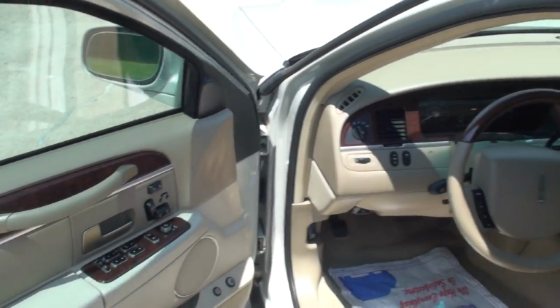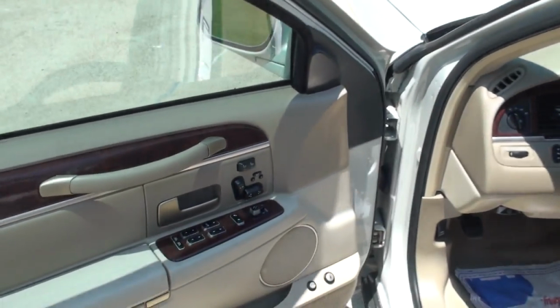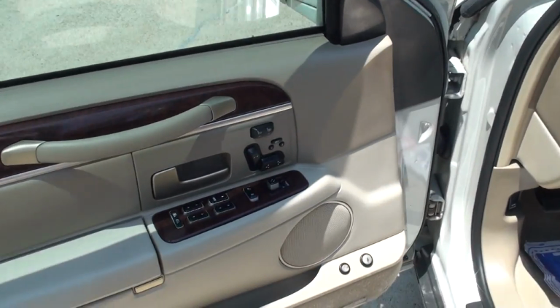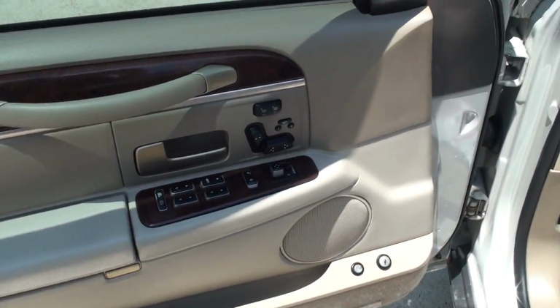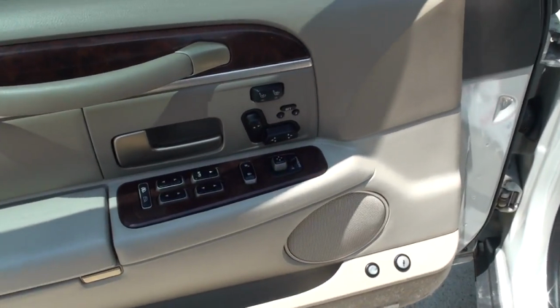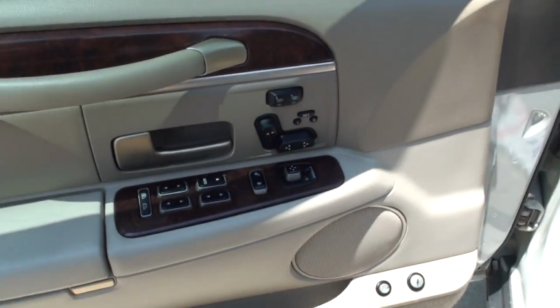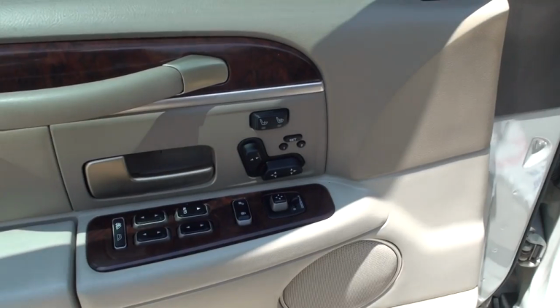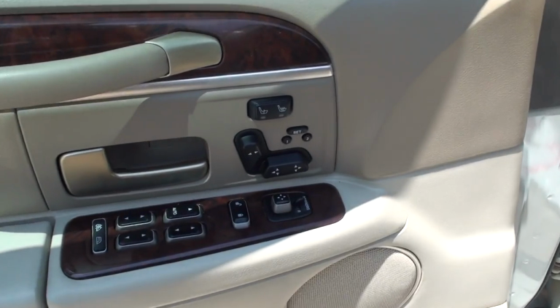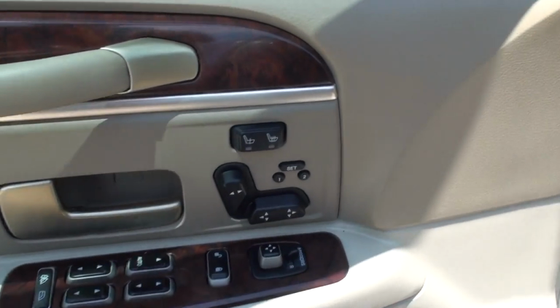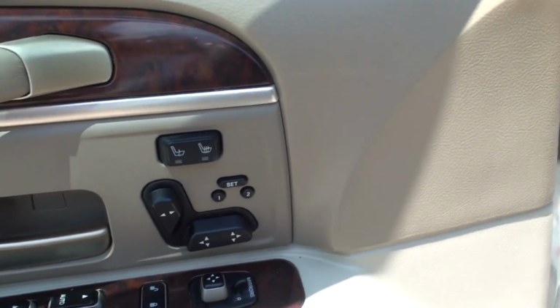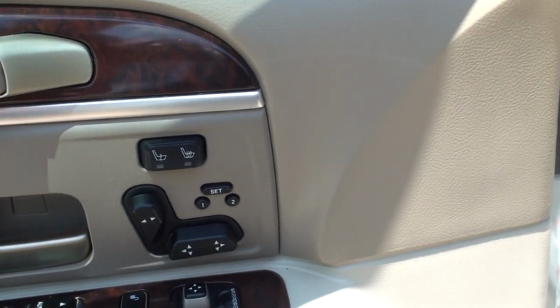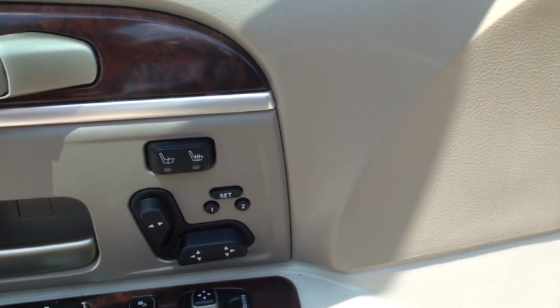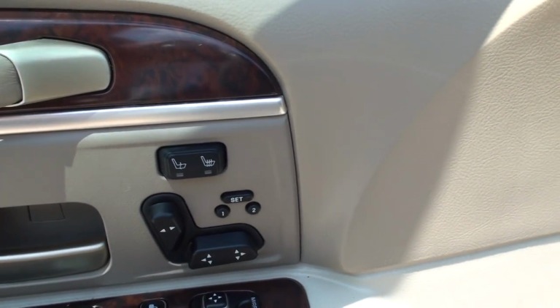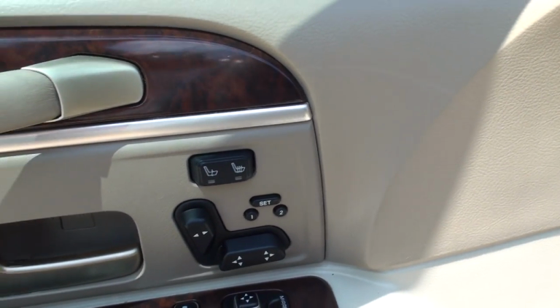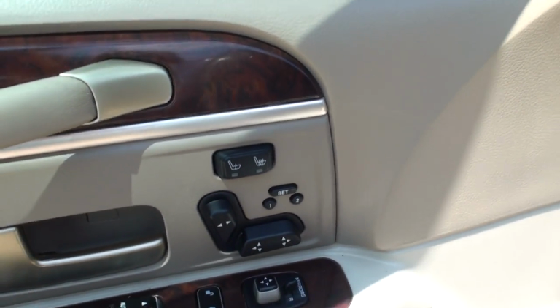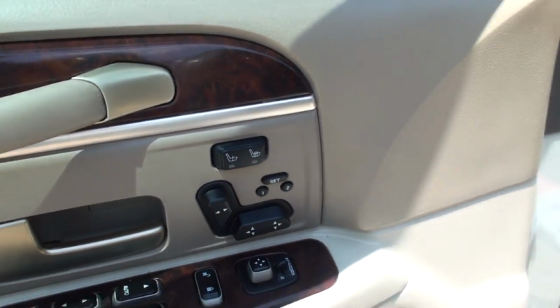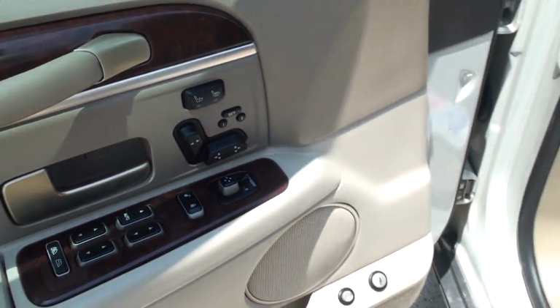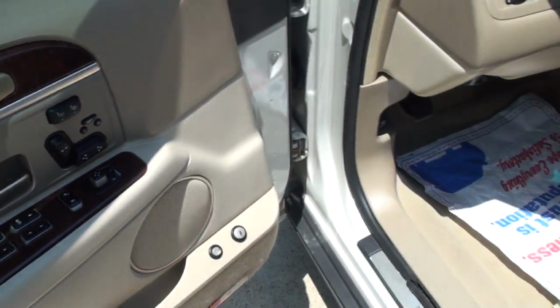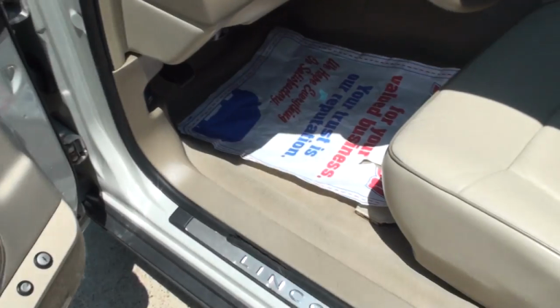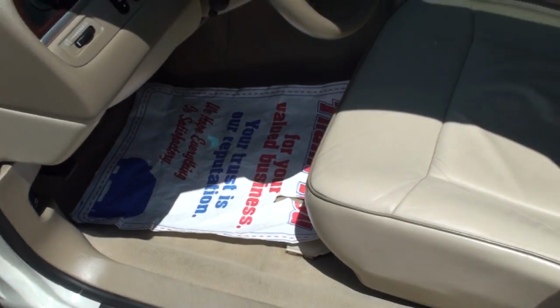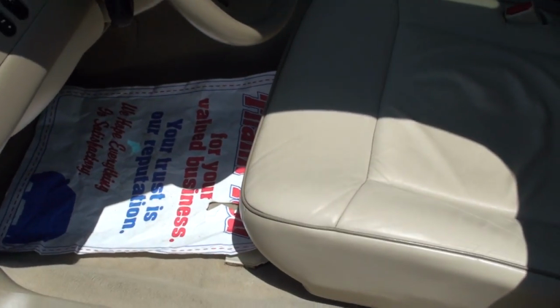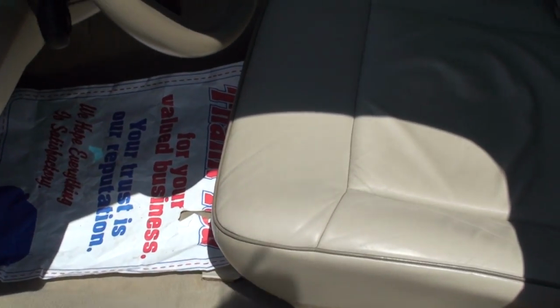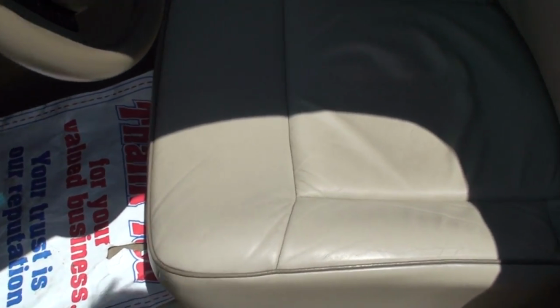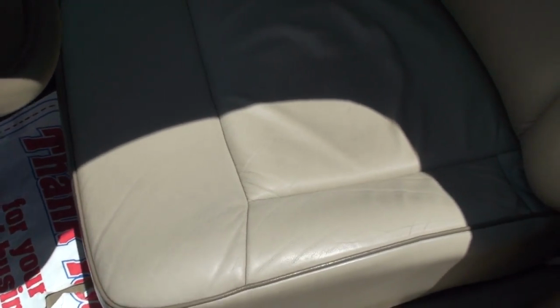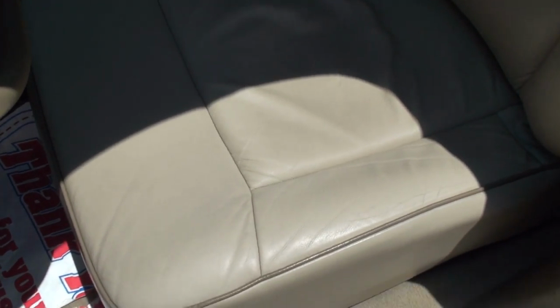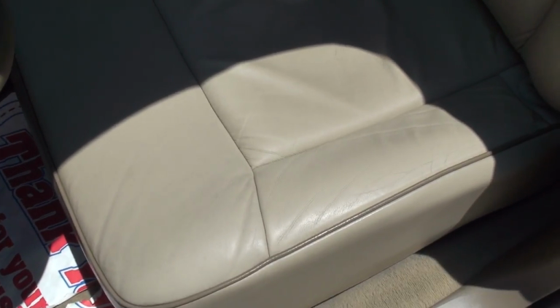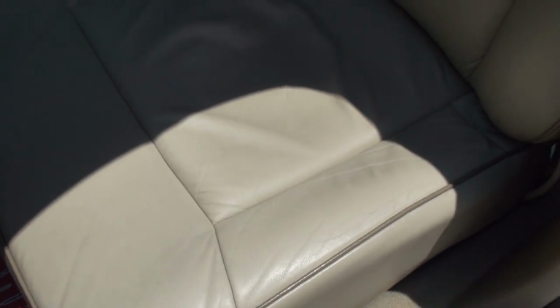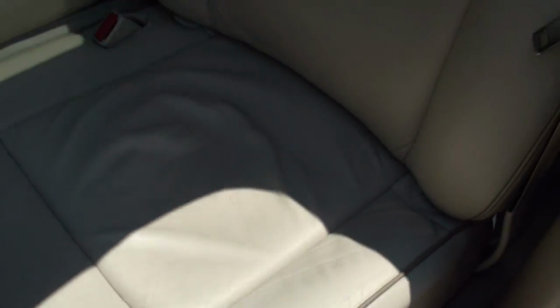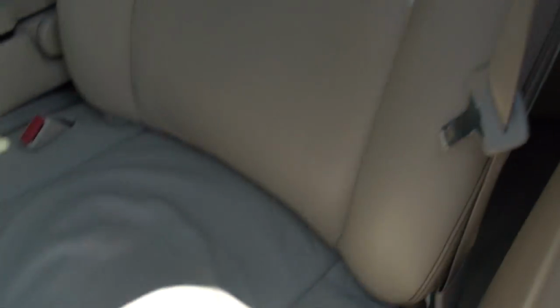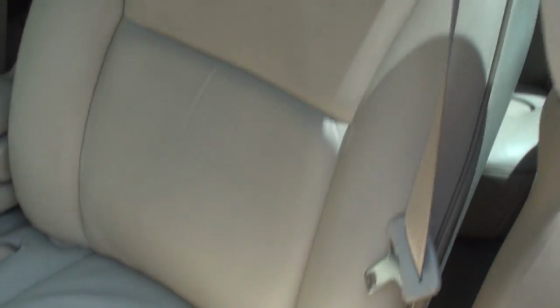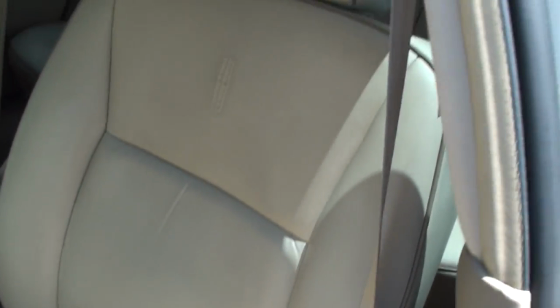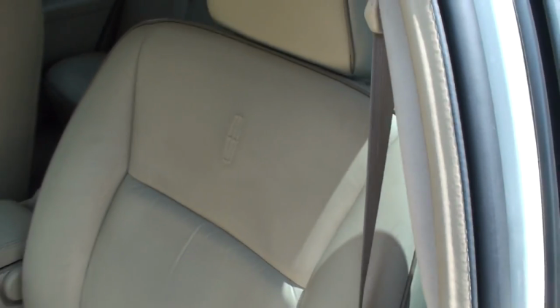Got power windows, power locks, power mirrors, power seat, memory seat, heated seat. You name it, it's got it. The leather is in great condition — no sign of excessive wear or stains.